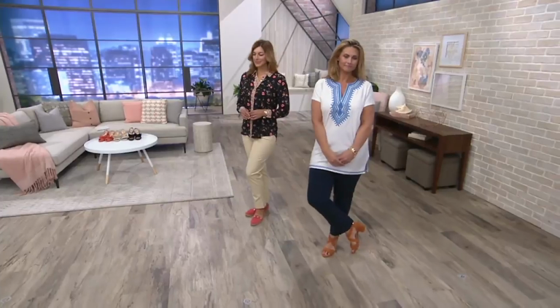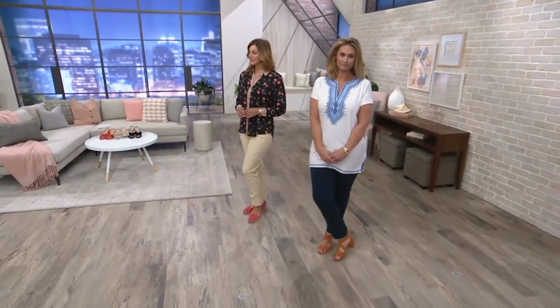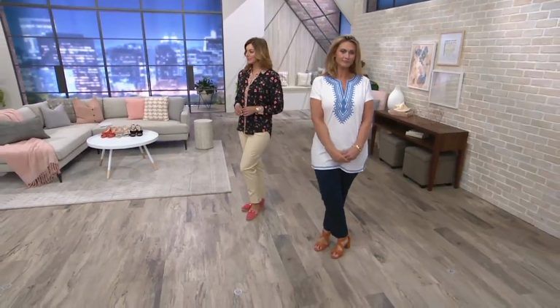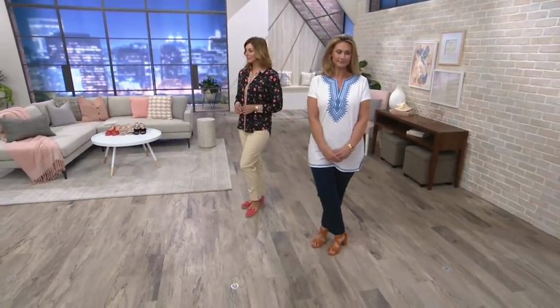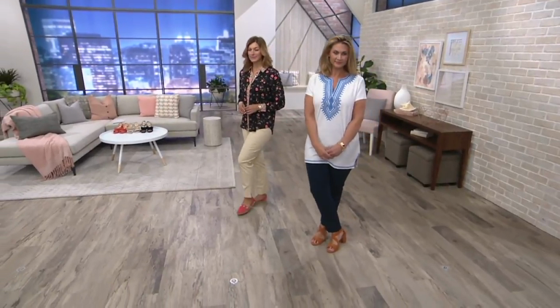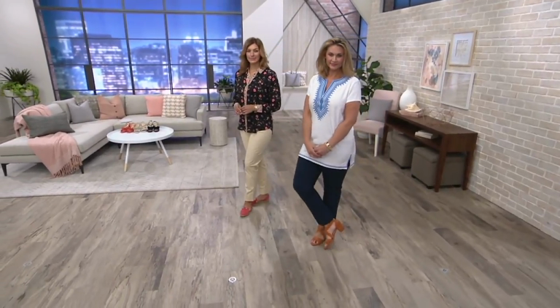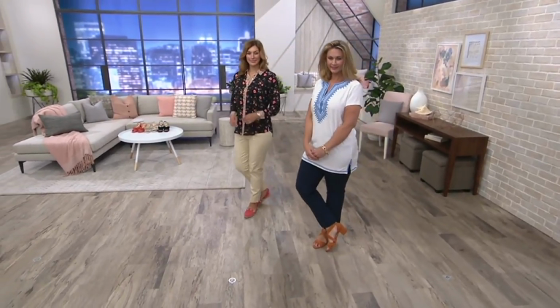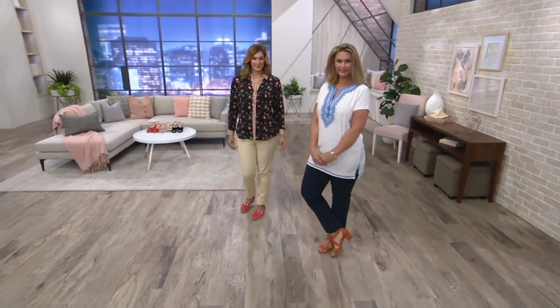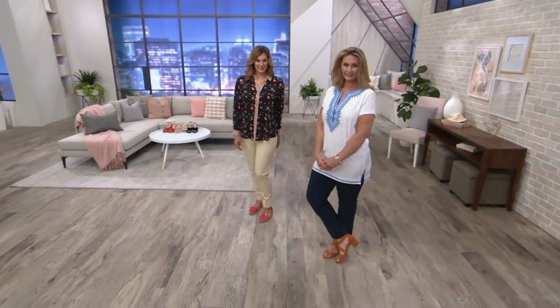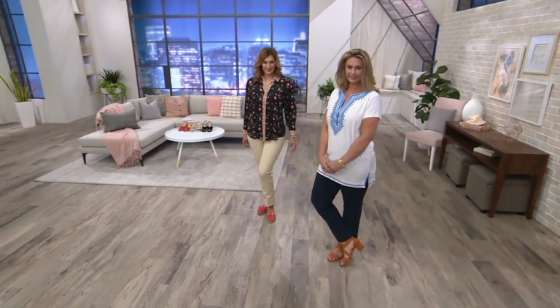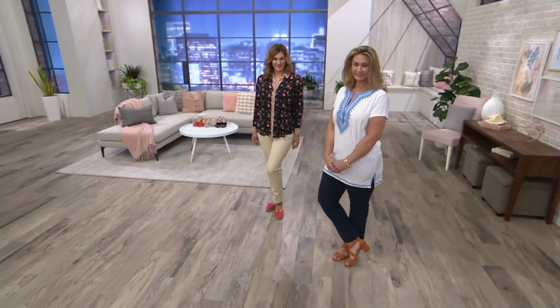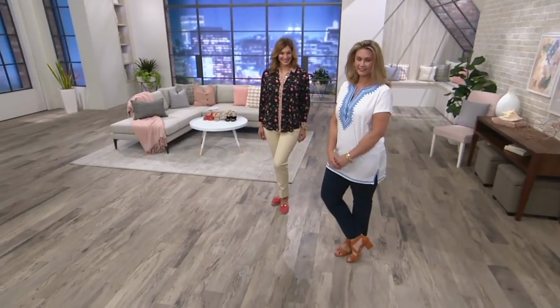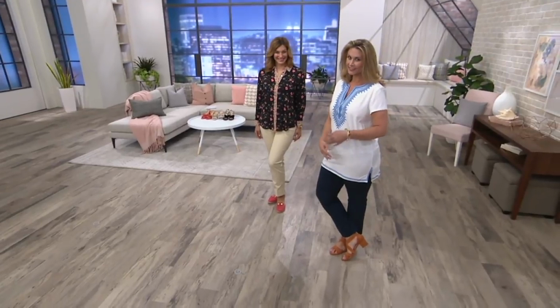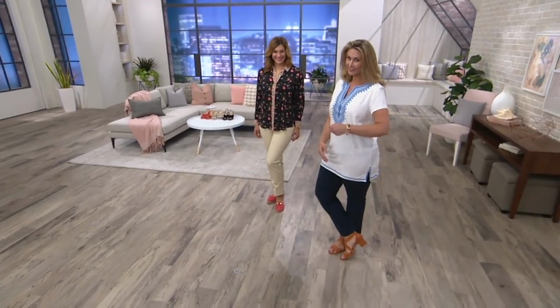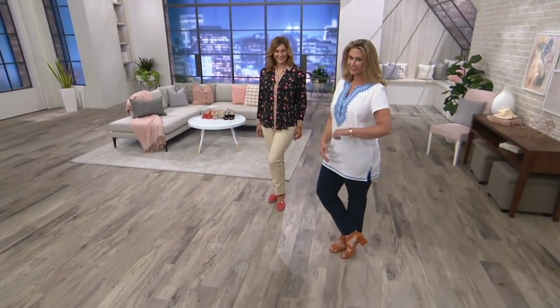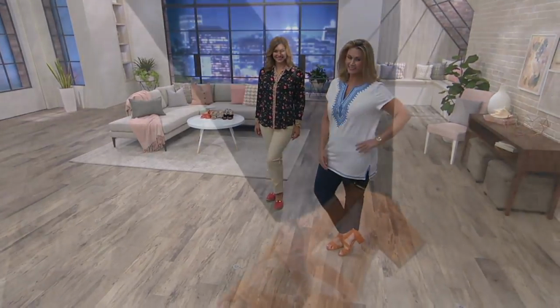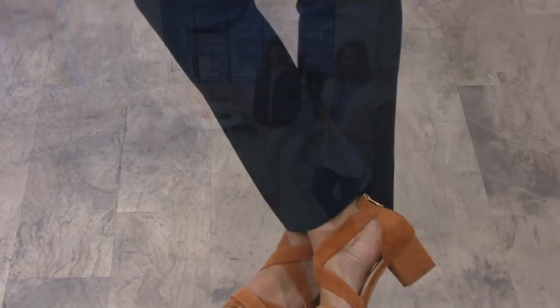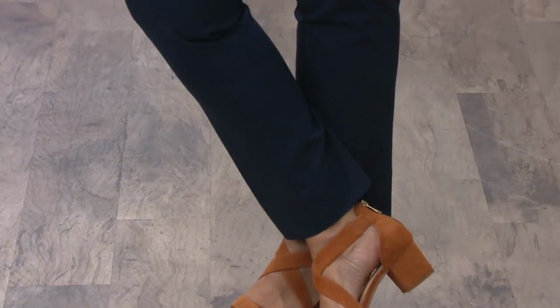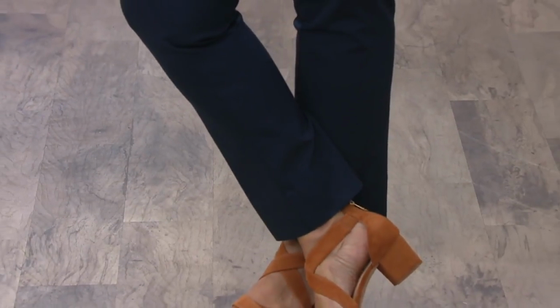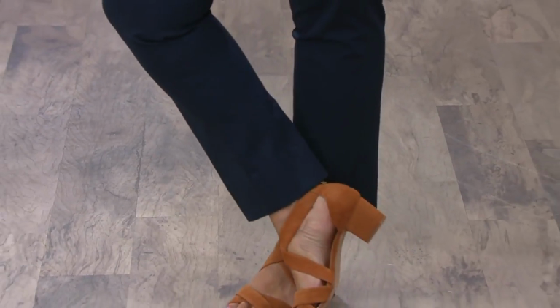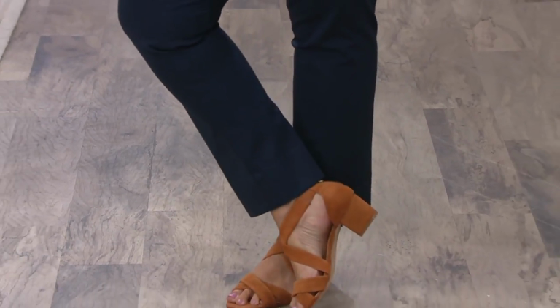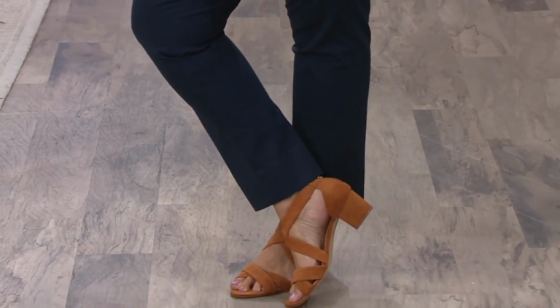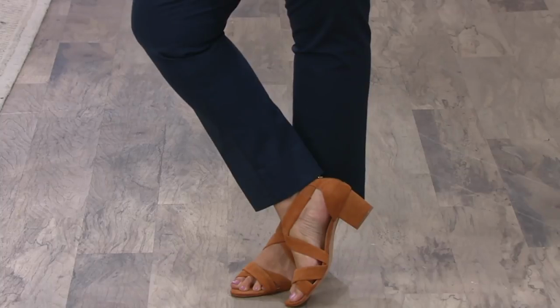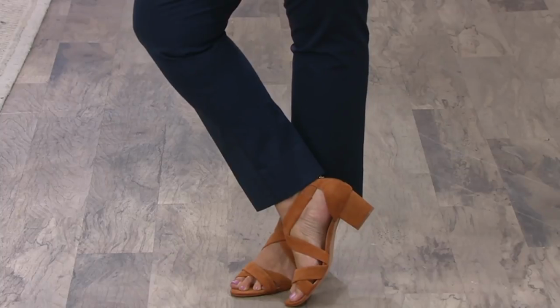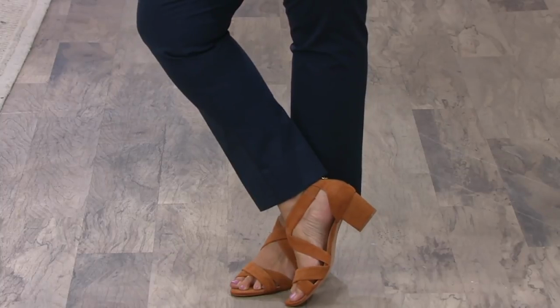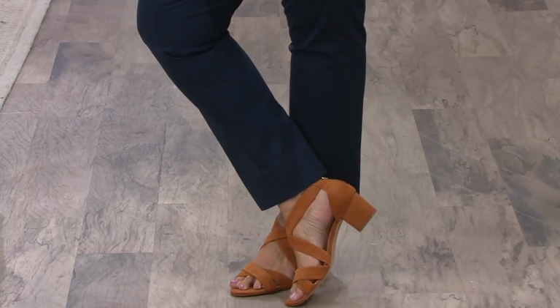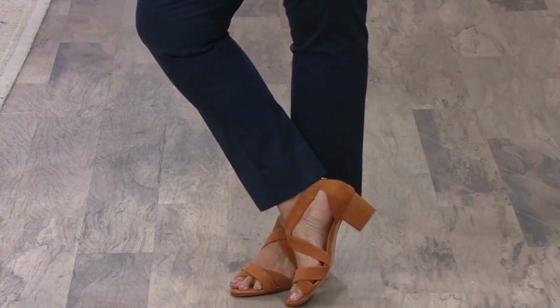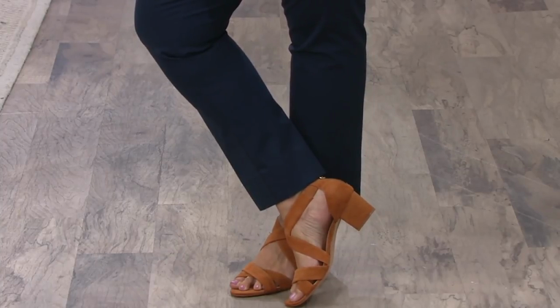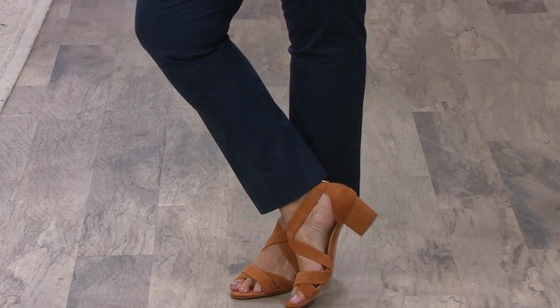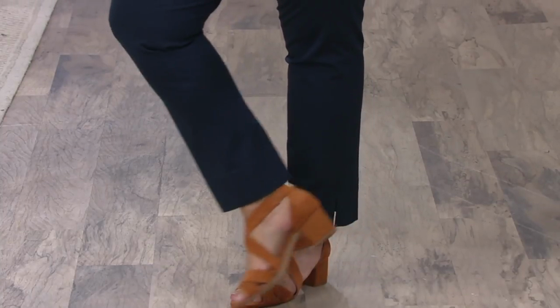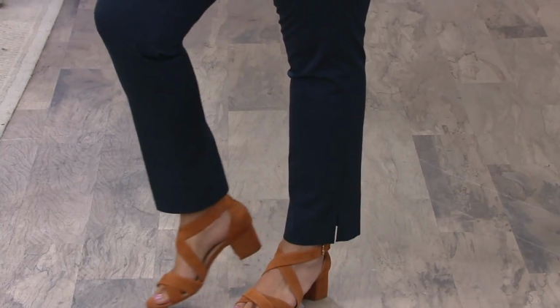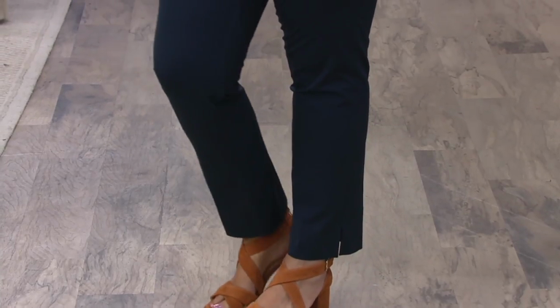Anytime you see our models on air and you're wondering what in the world is that bracelet they have on, or what about those earrings, or how about the shoes — all of that can be found if you search a model's closet. So have no fear, we're going to talk now about a stretch twill pull-on ankle pant from C Wonder.